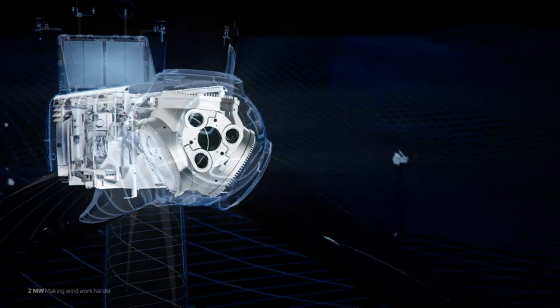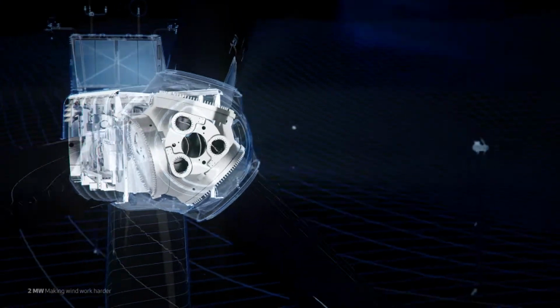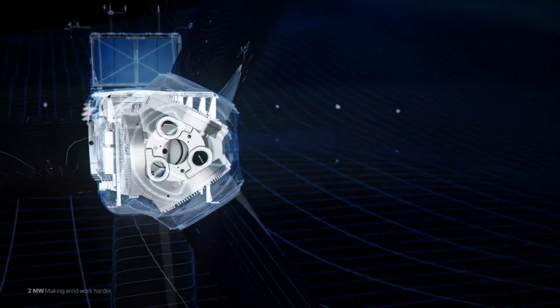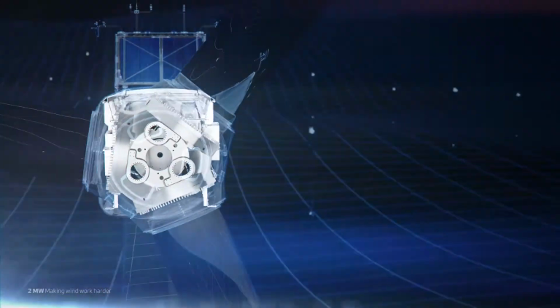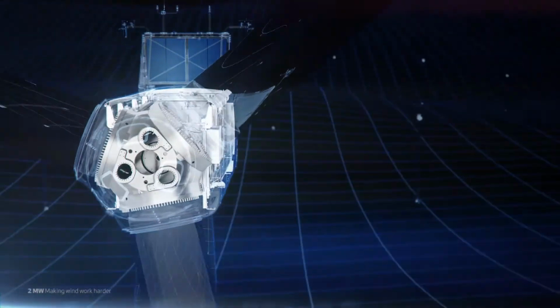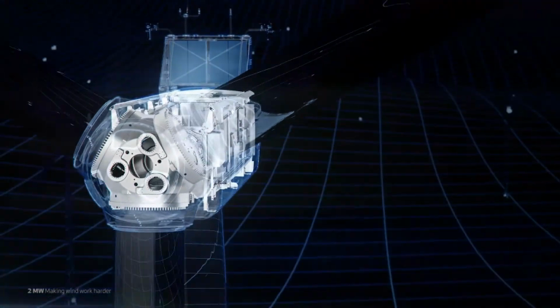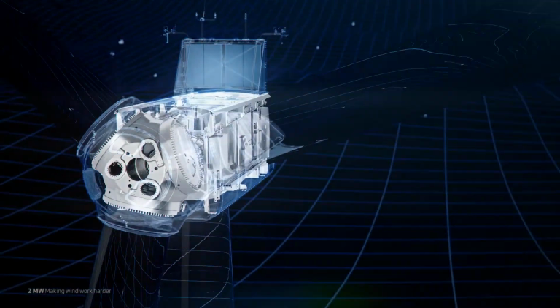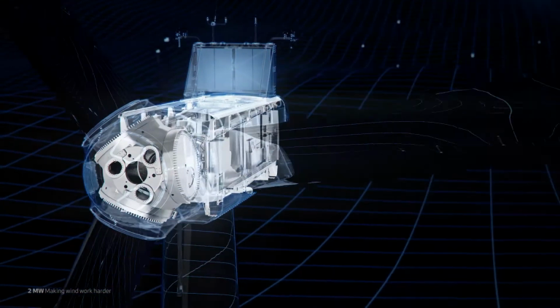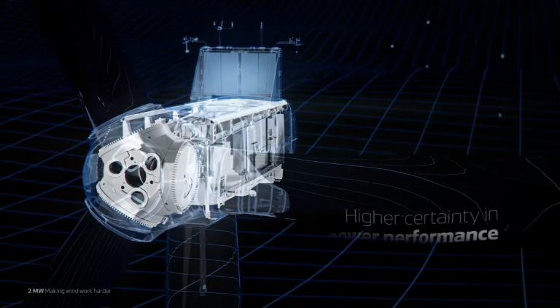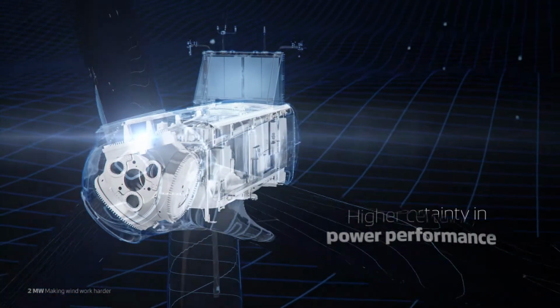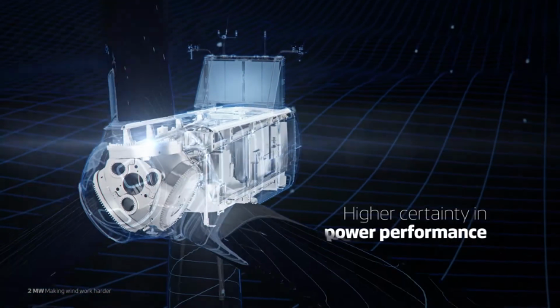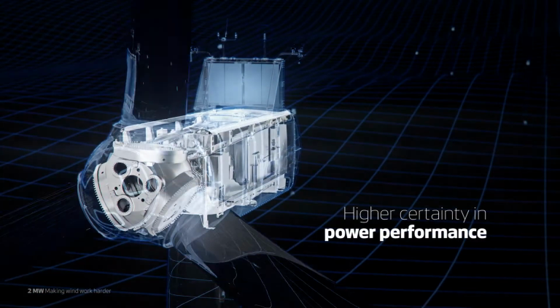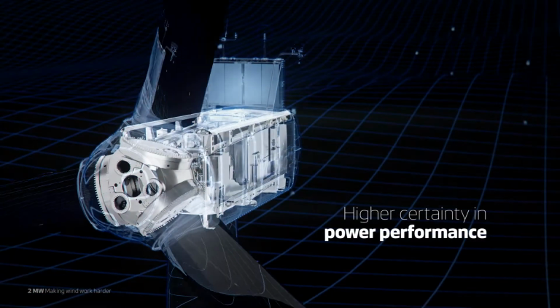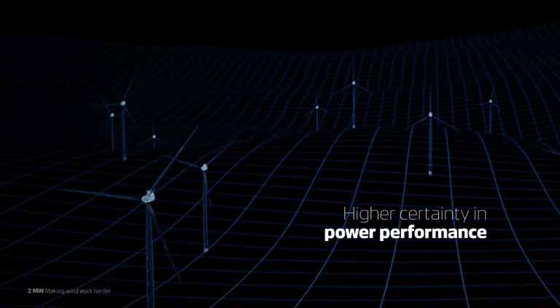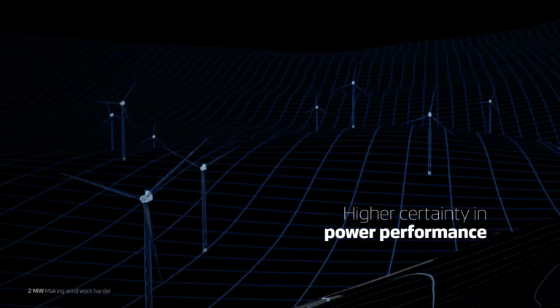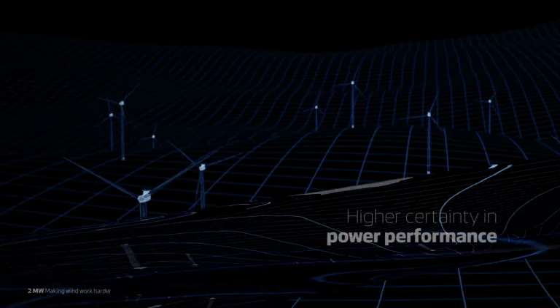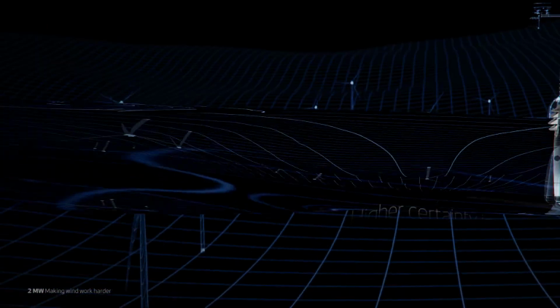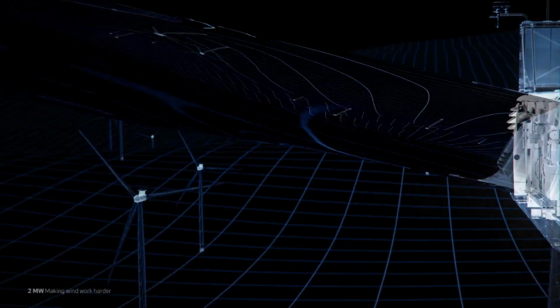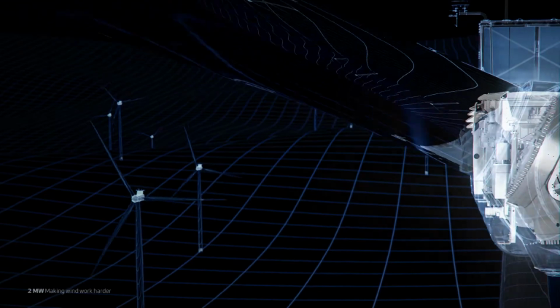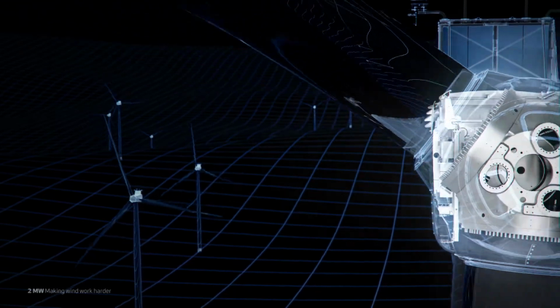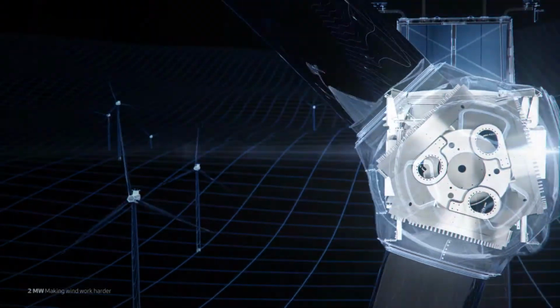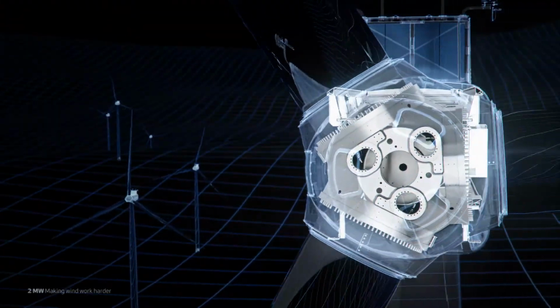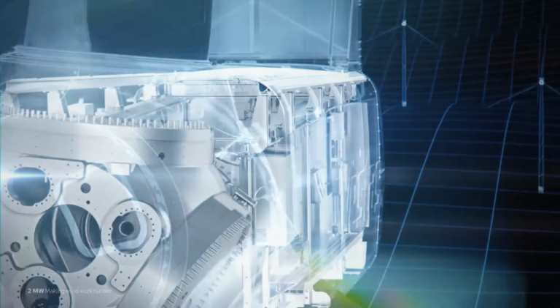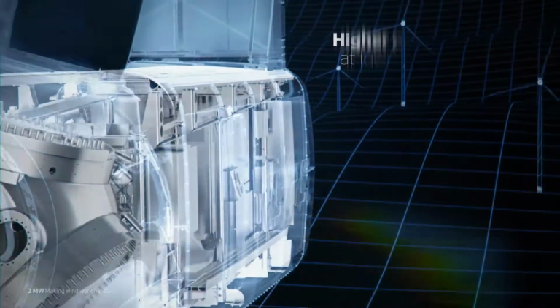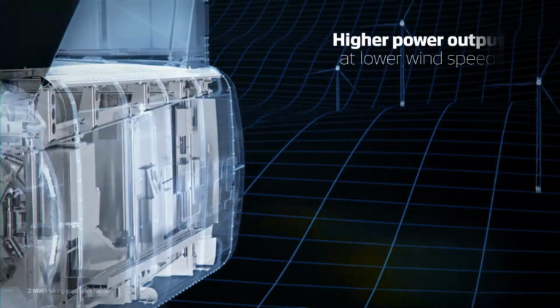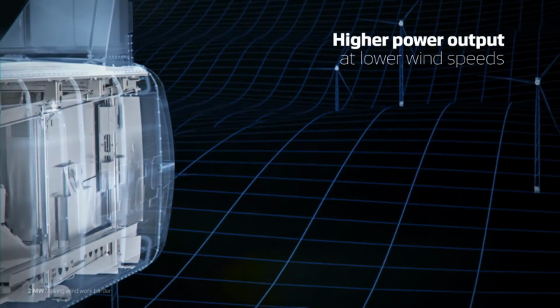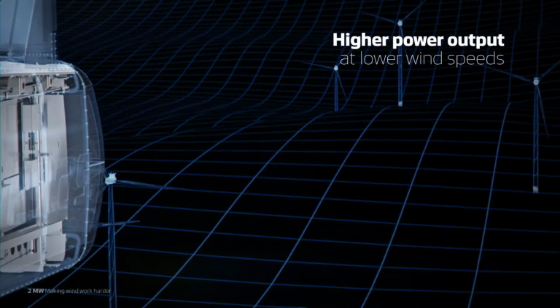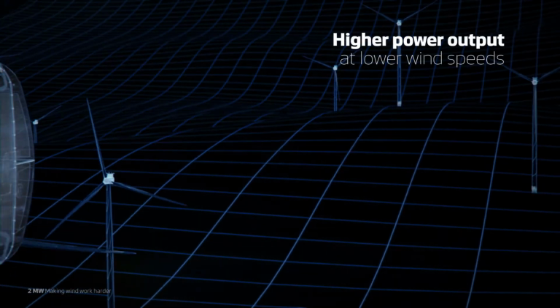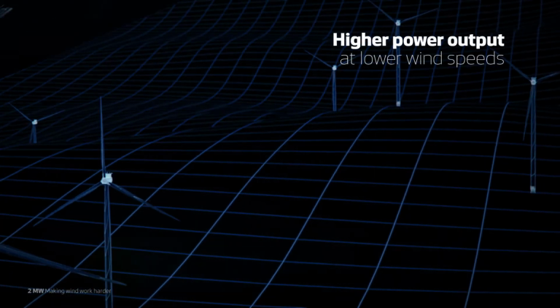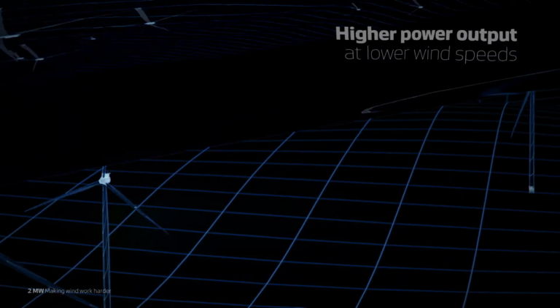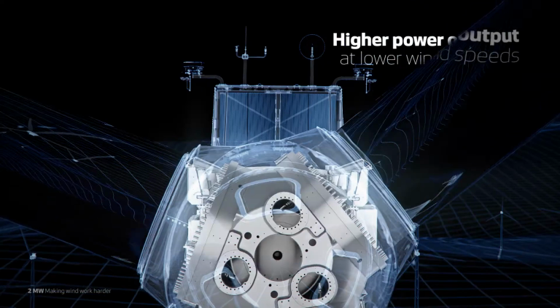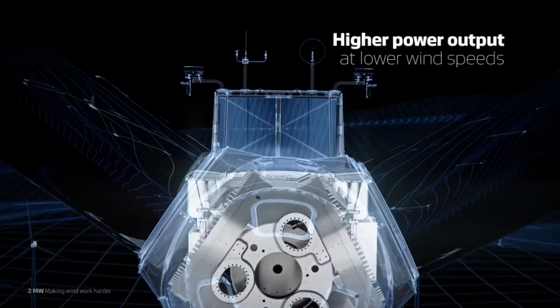The 116 and 120 meter rotors deliver a higher certainty in power performance, providing more stable energy production and a higher power output at lower wind speeds.